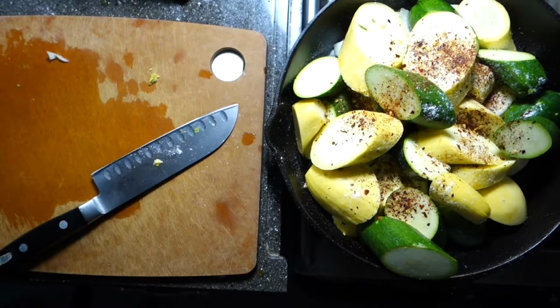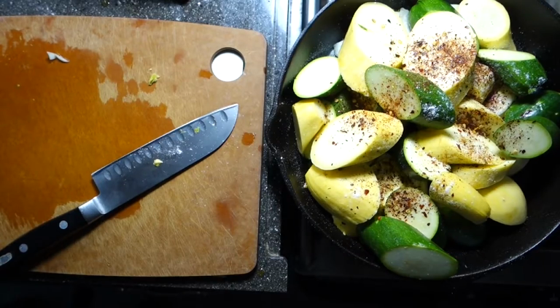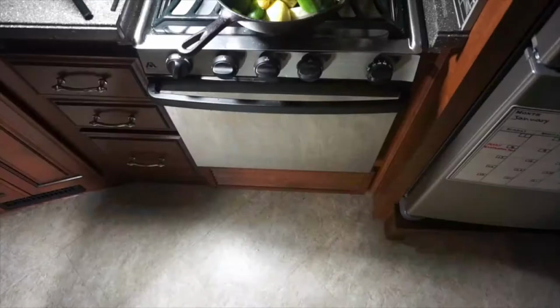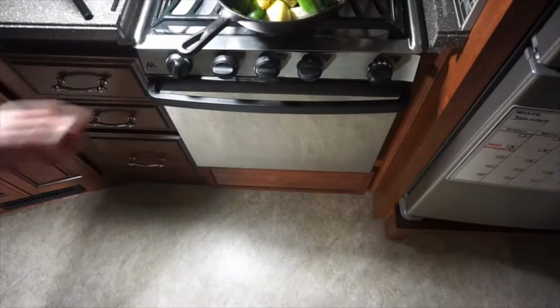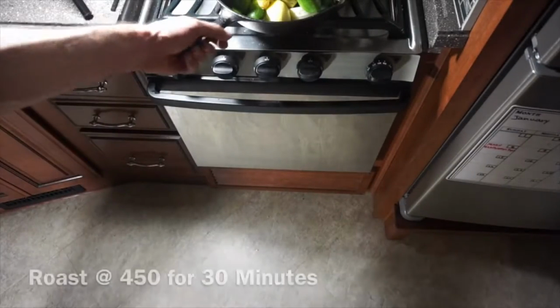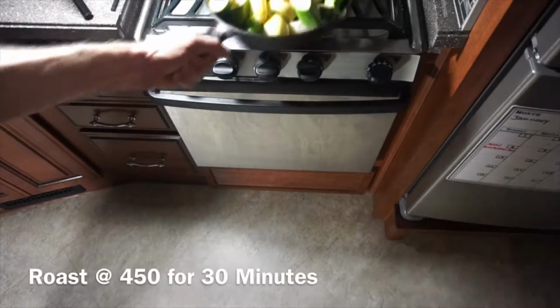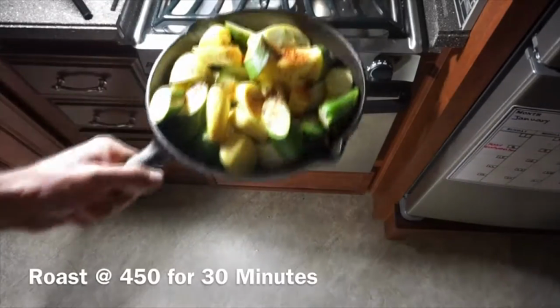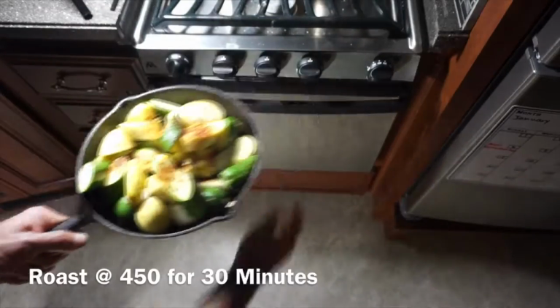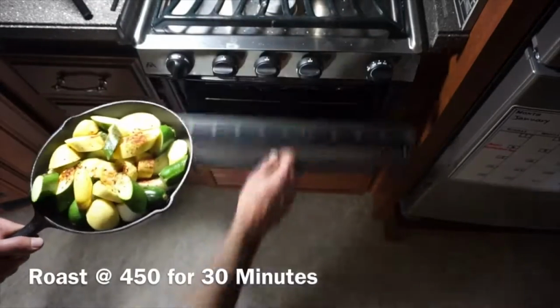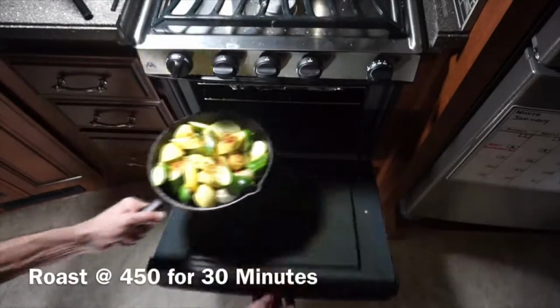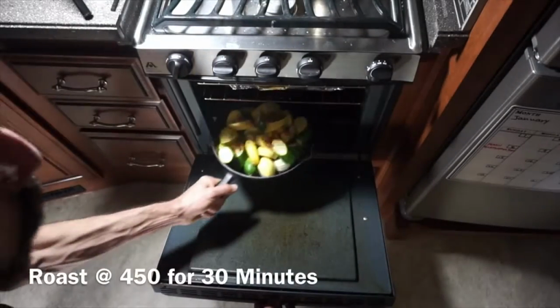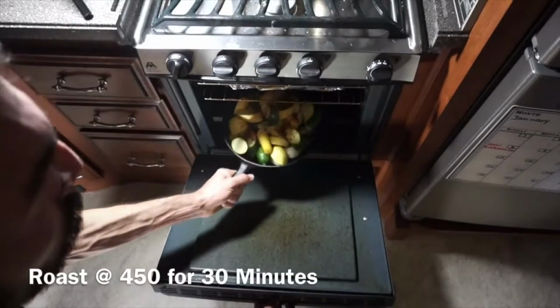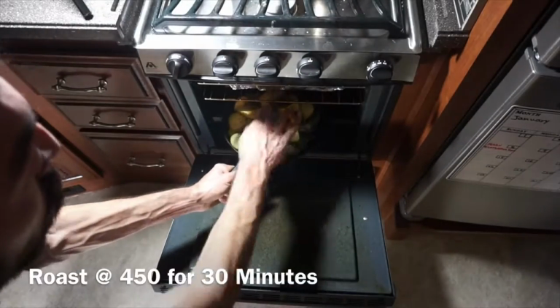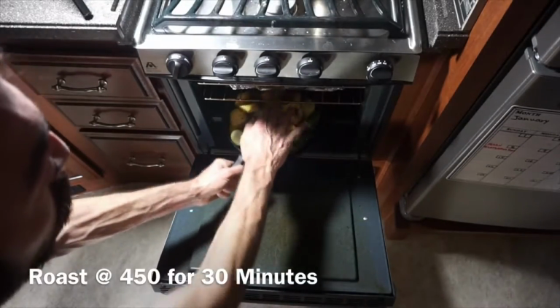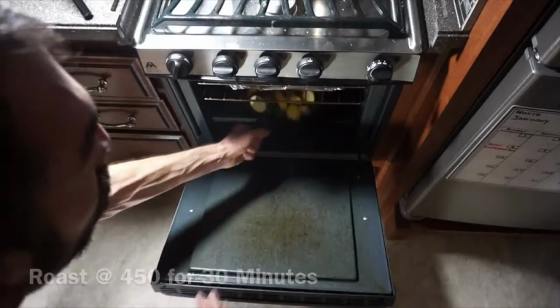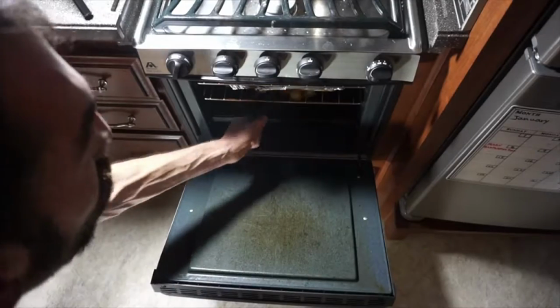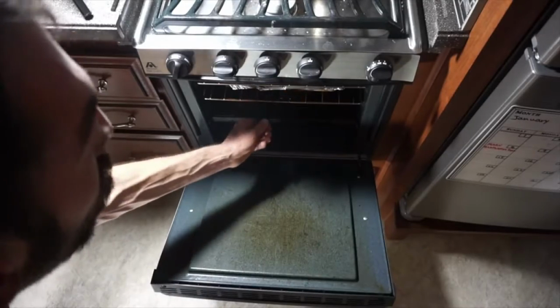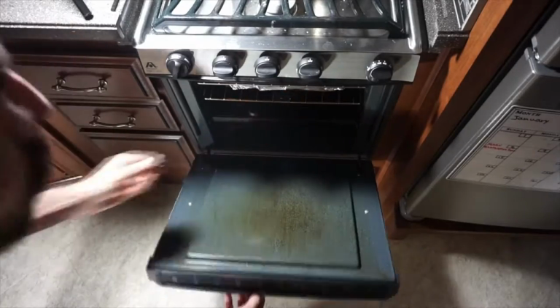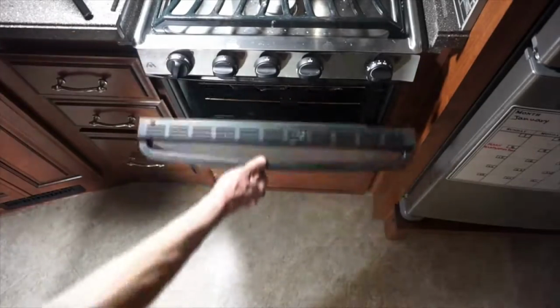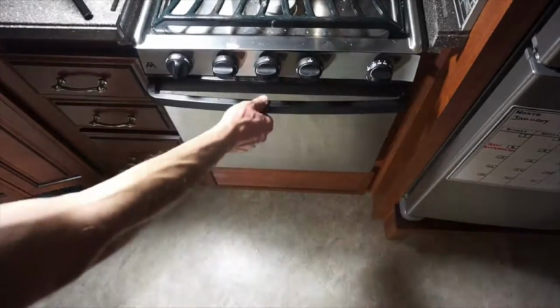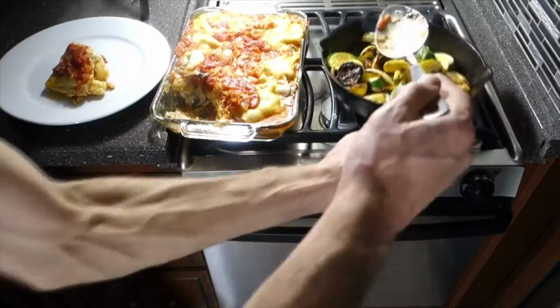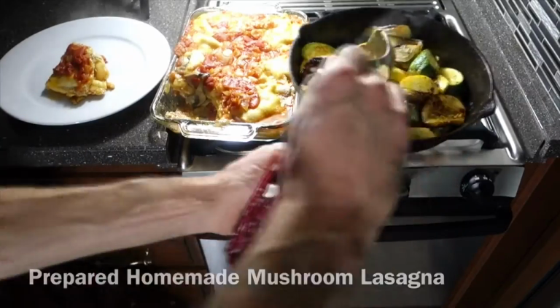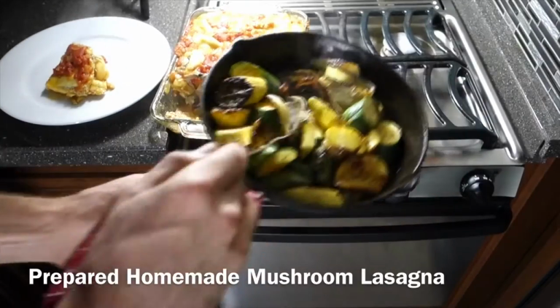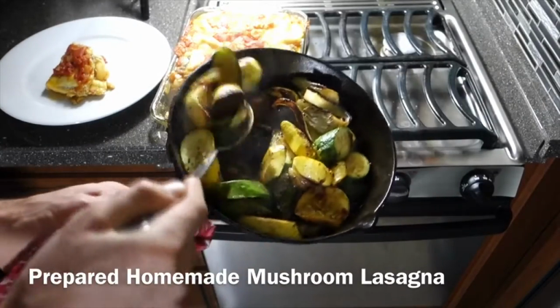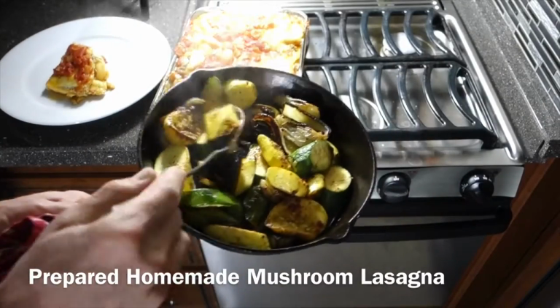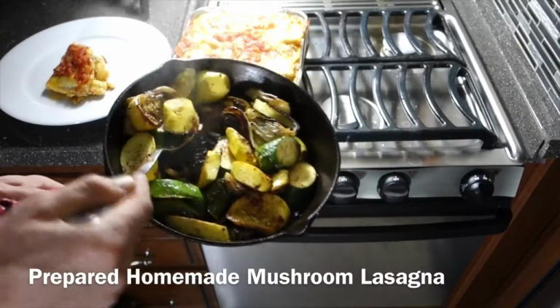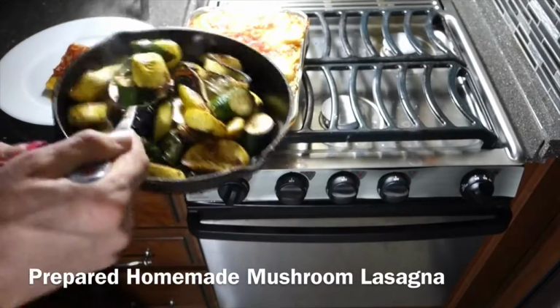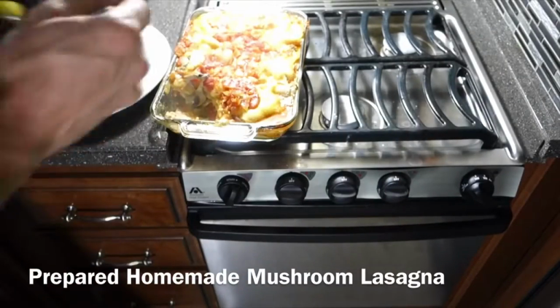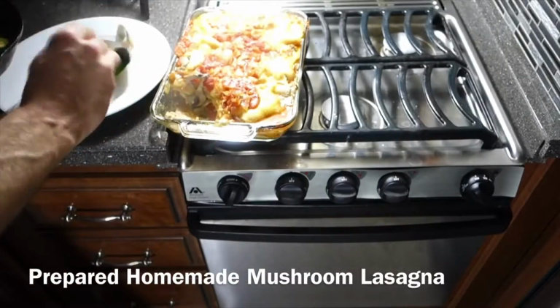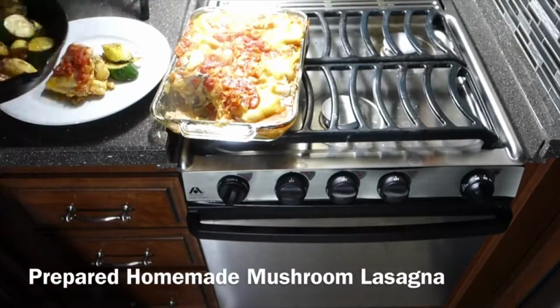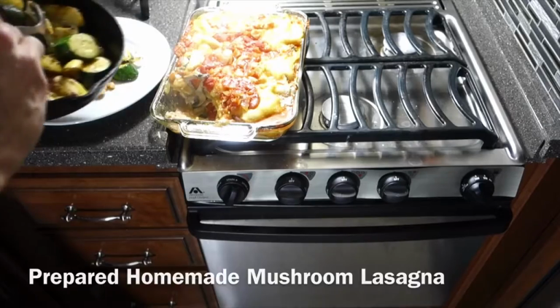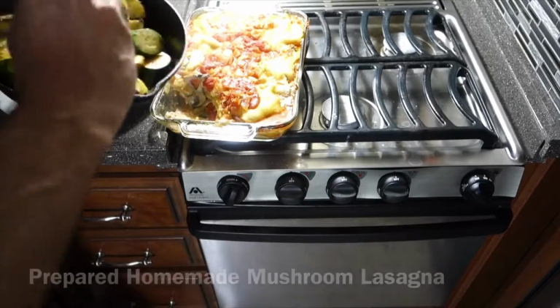Roast at 450° for 30 minutes. Serve hot and enjoy.